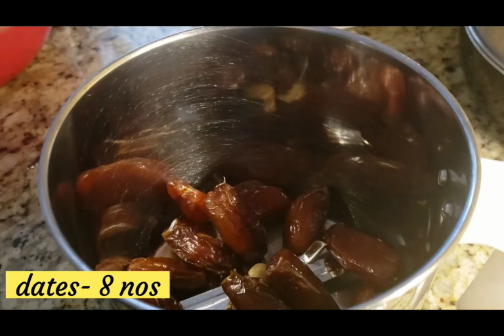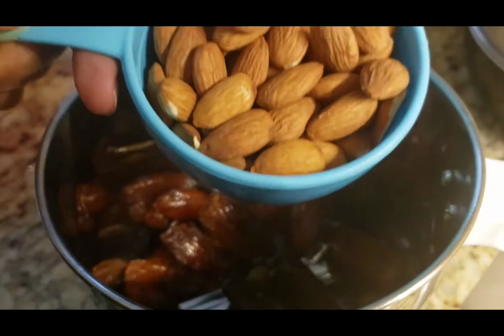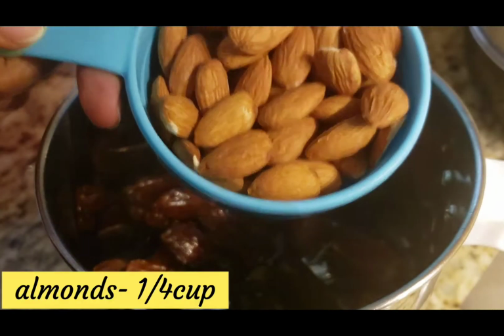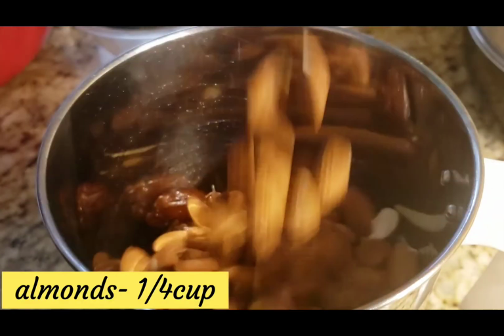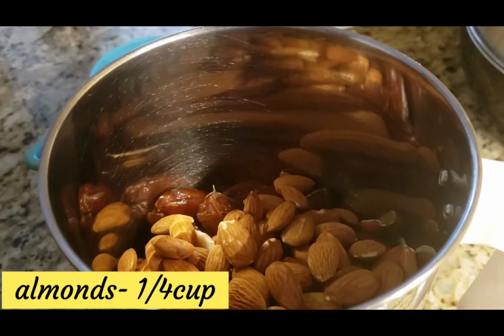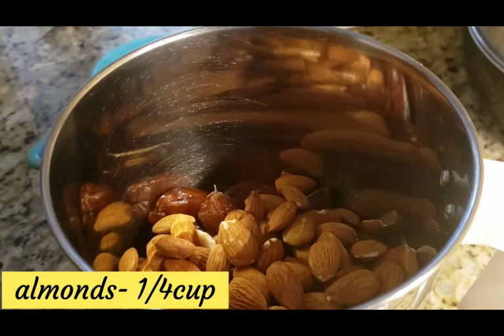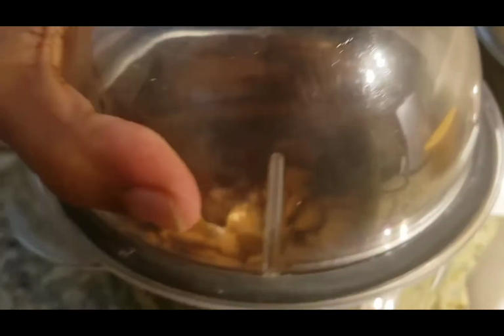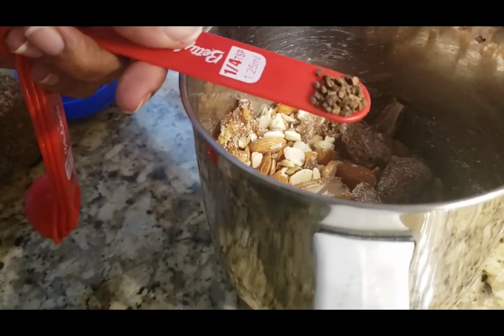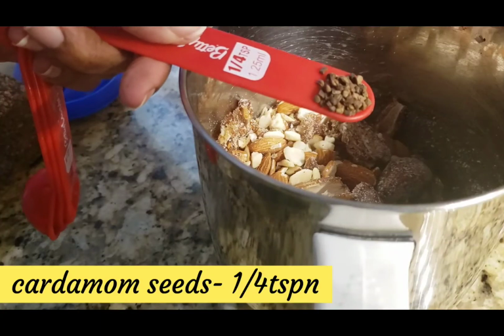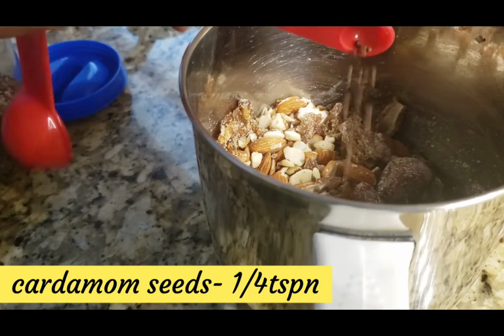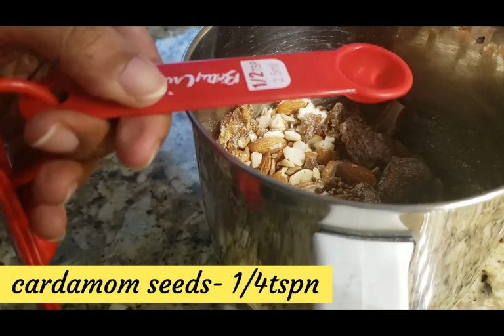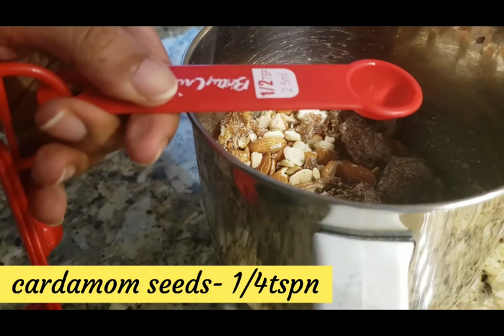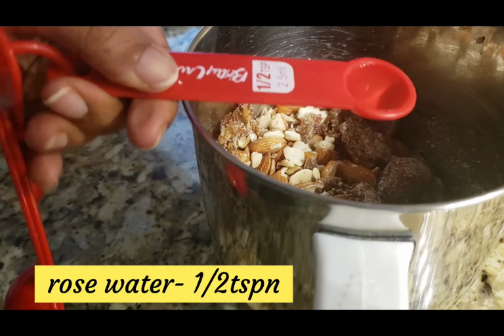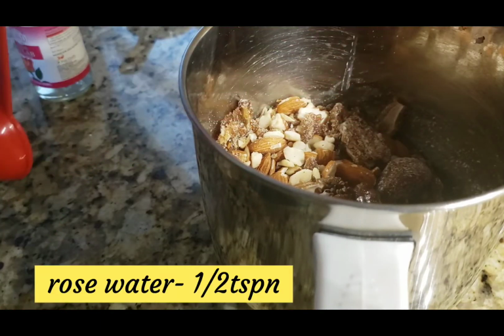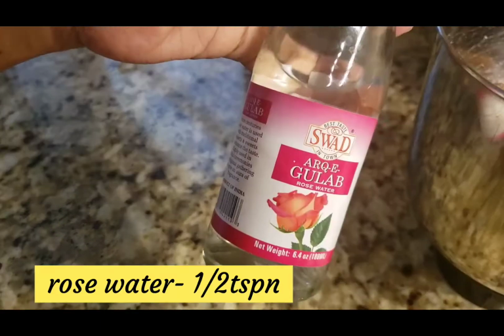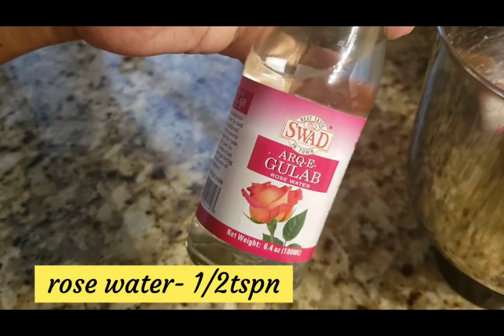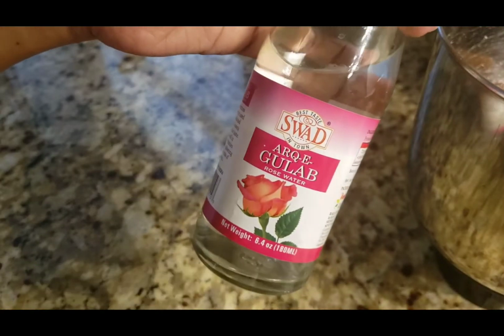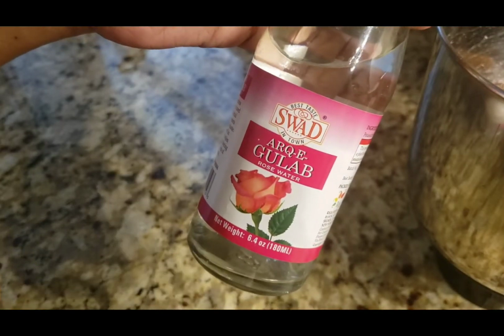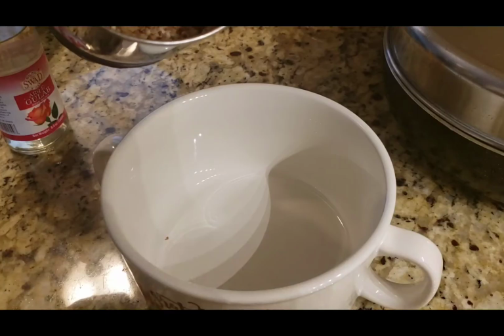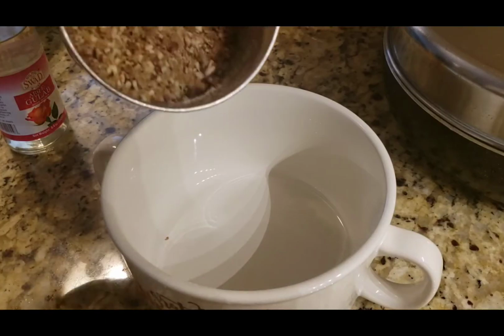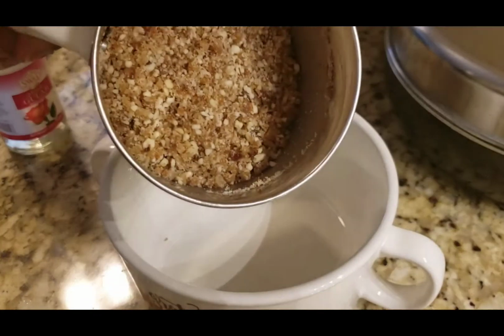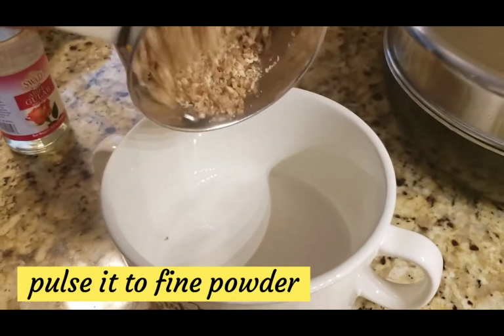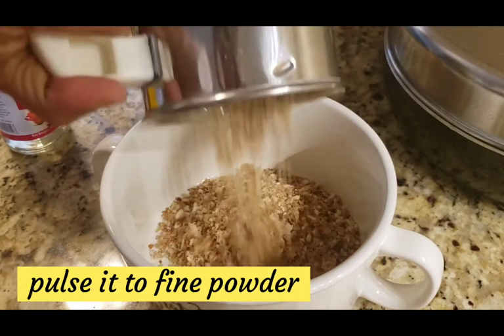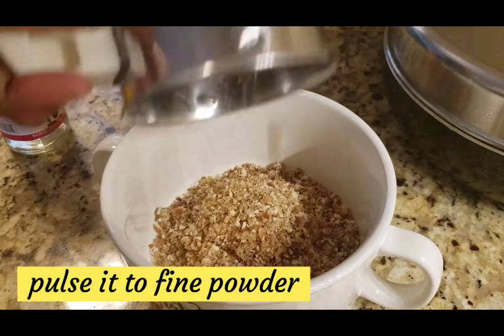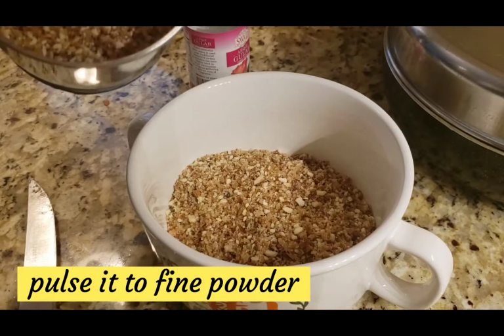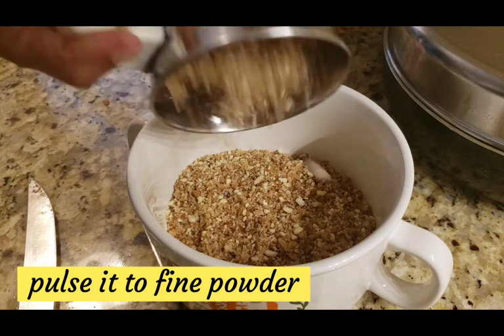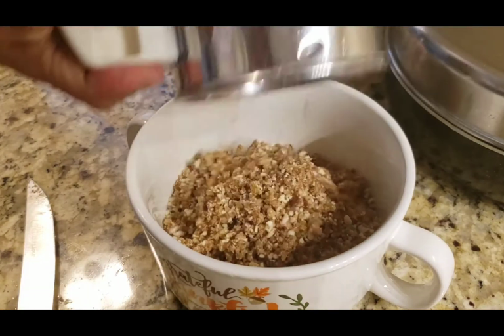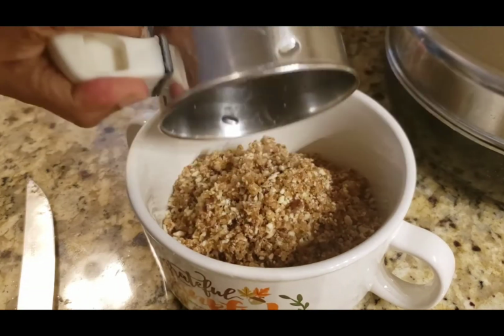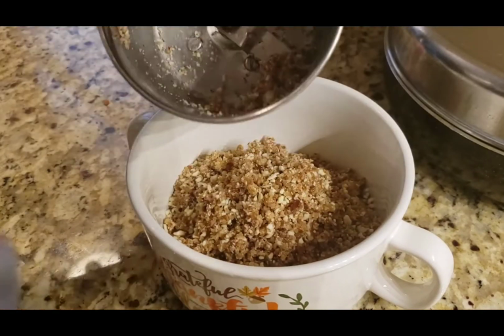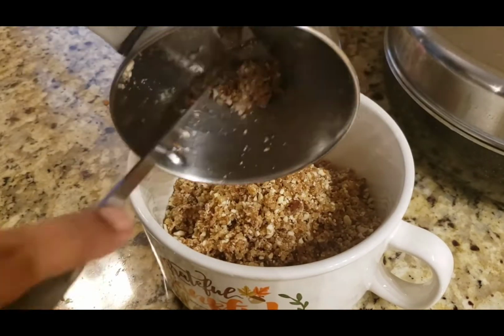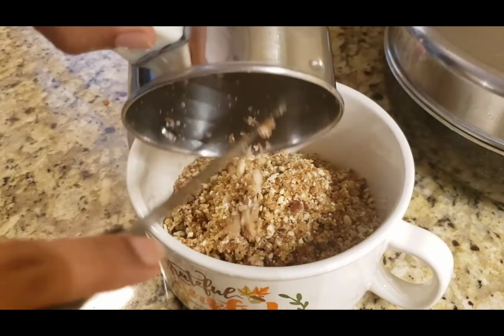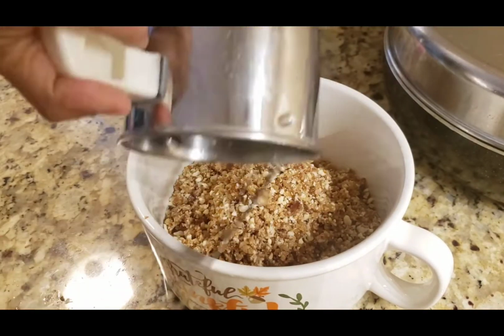Now let's prepare the filling. I am going to use dates and almonds. If you want any nuts, you can use them. Add 1/4 tsp cardamom and 1/2 tsp rose water essence.